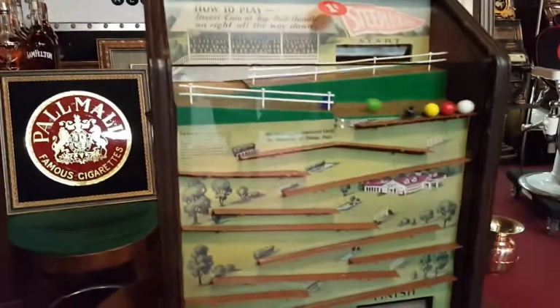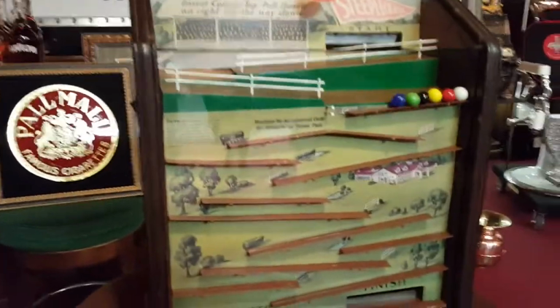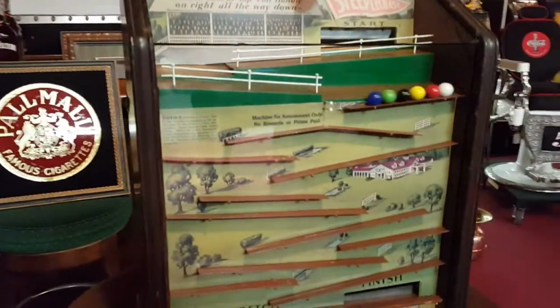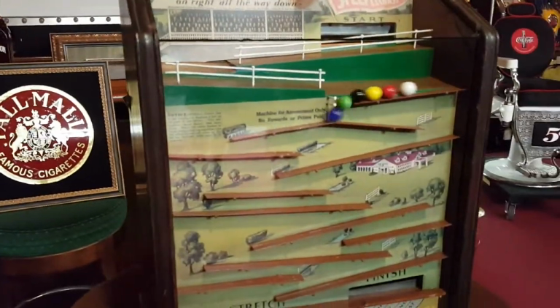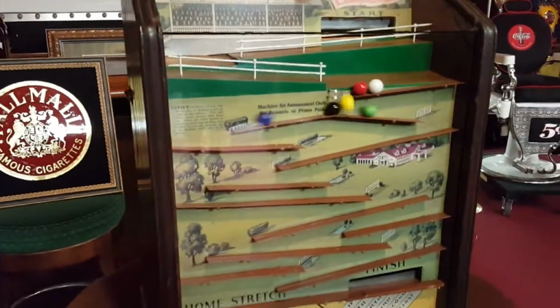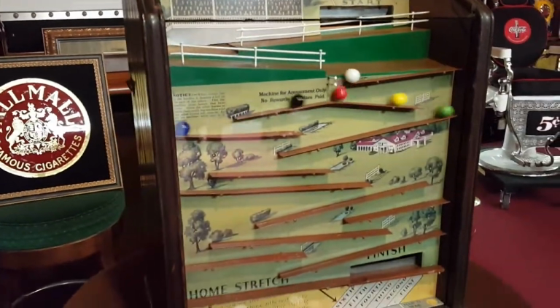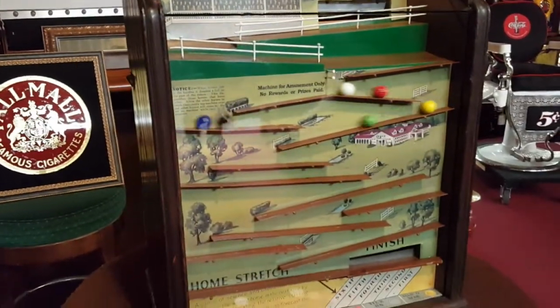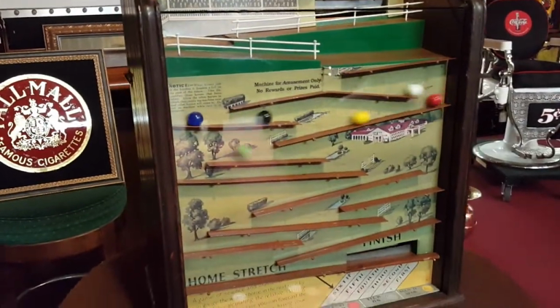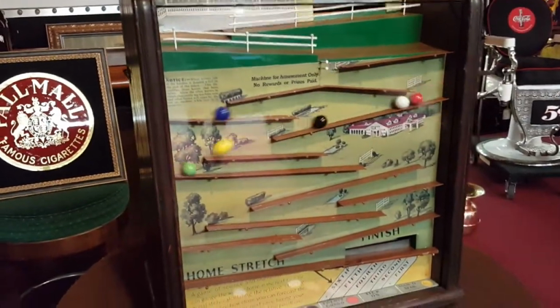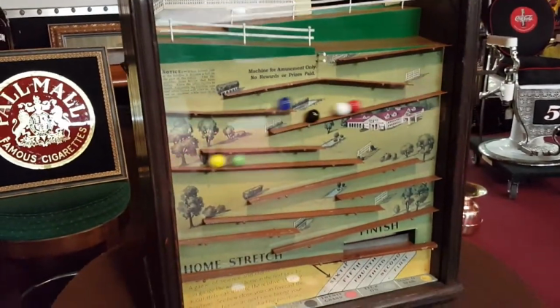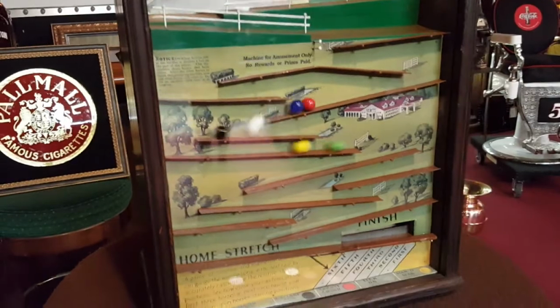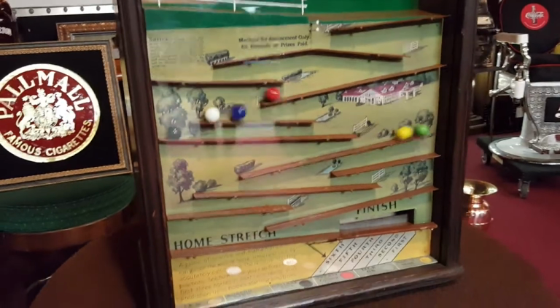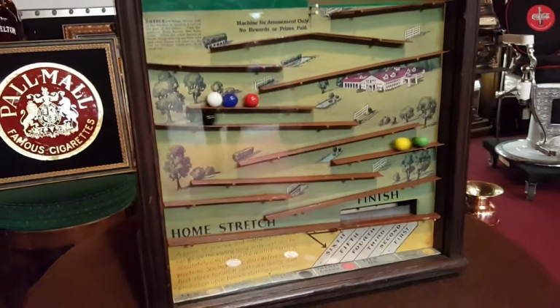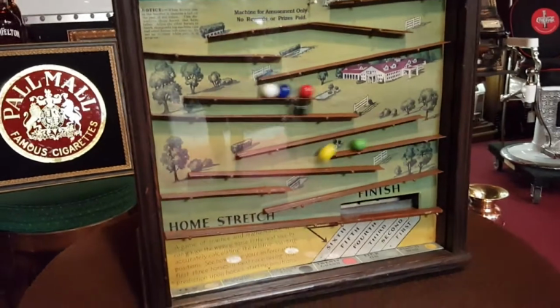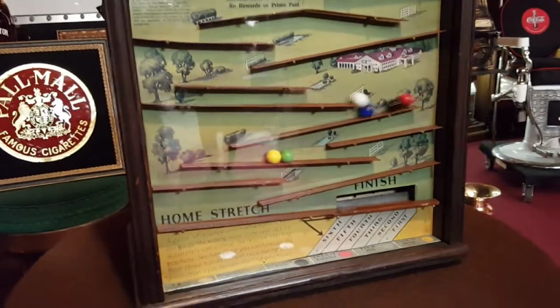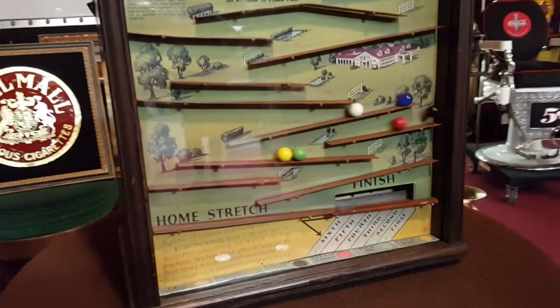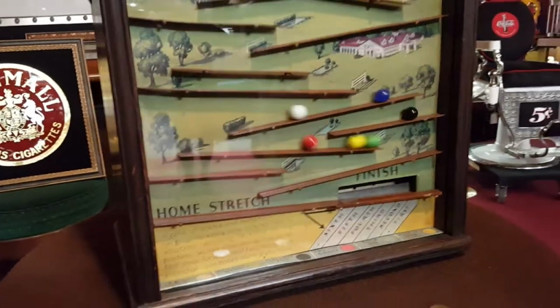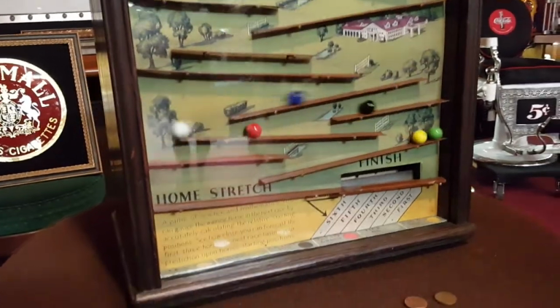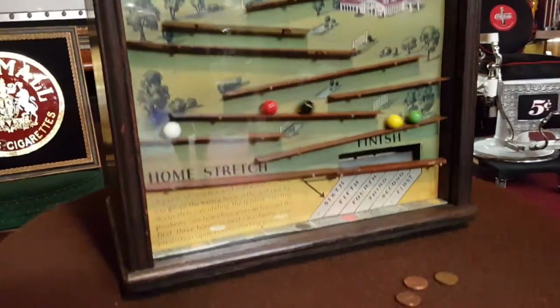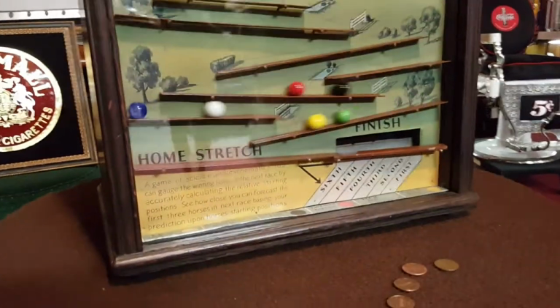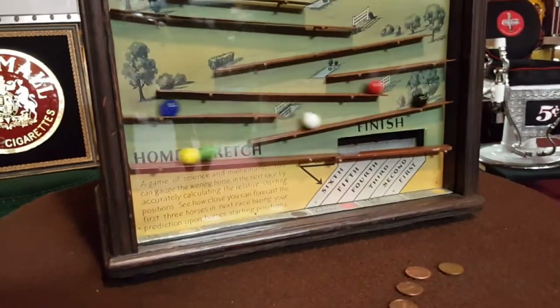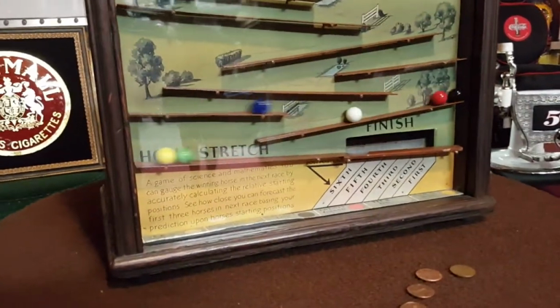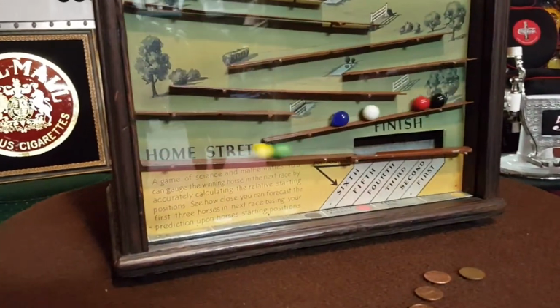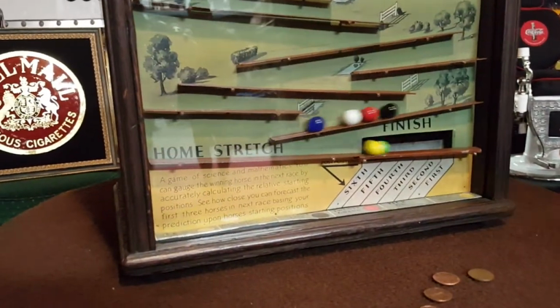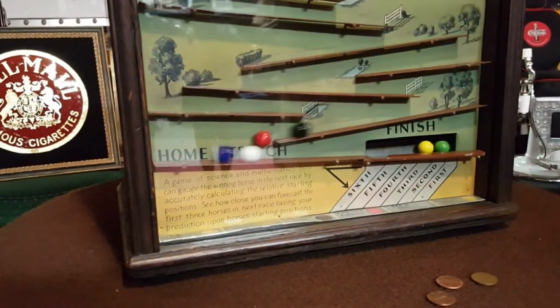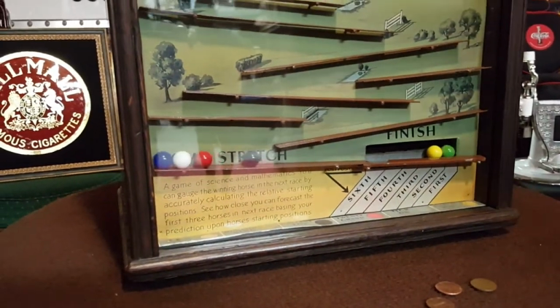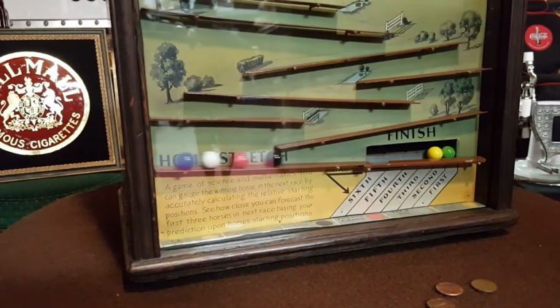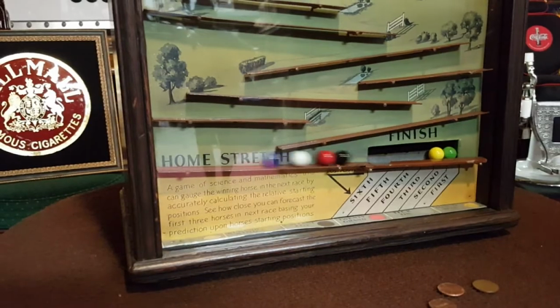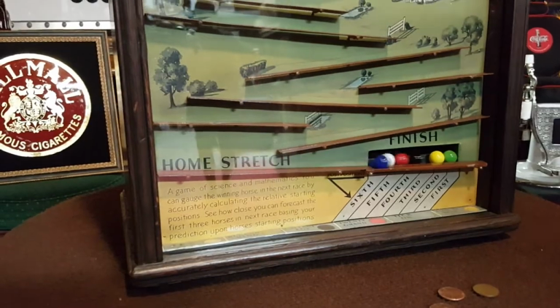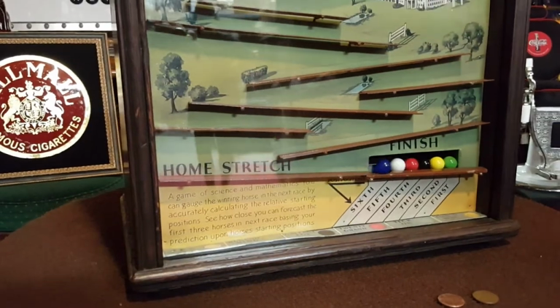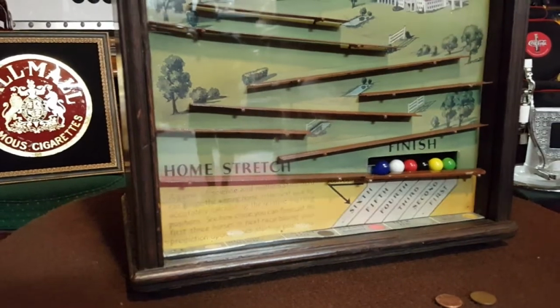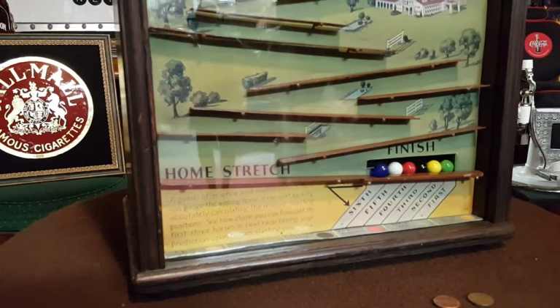So now you pick your horse by color. I'm gonna take blue. Let's see what happens here. I'm on blue. I came in last.